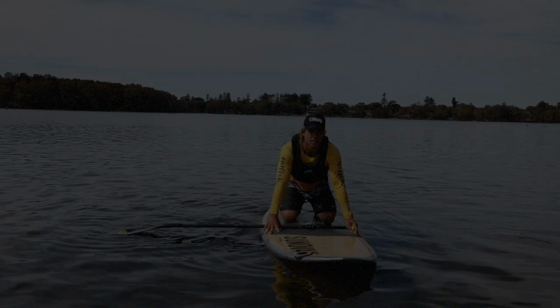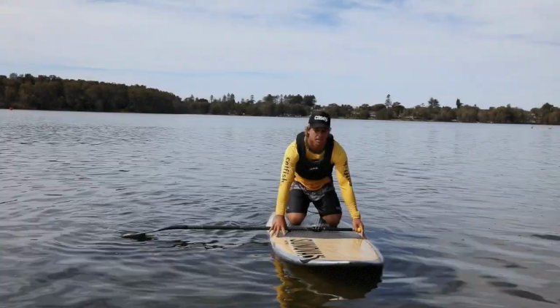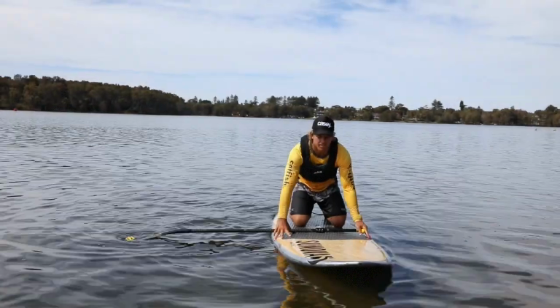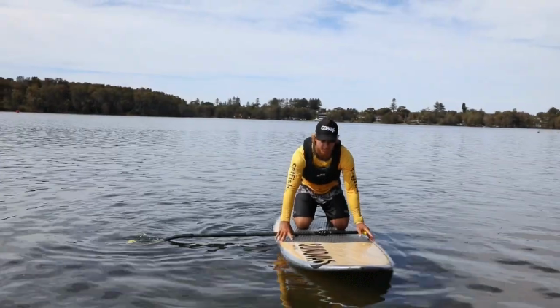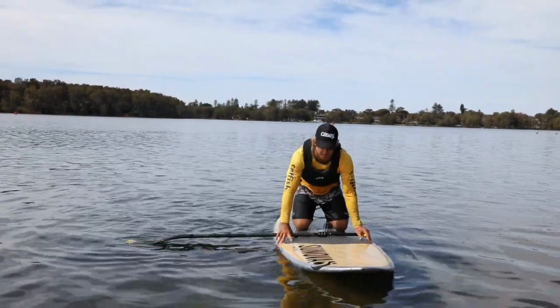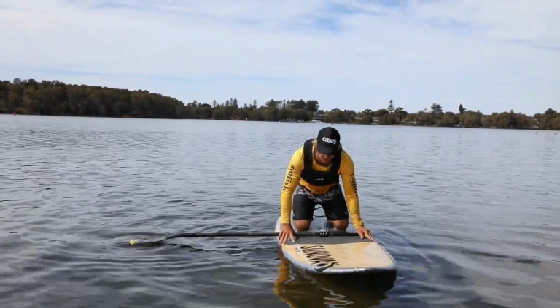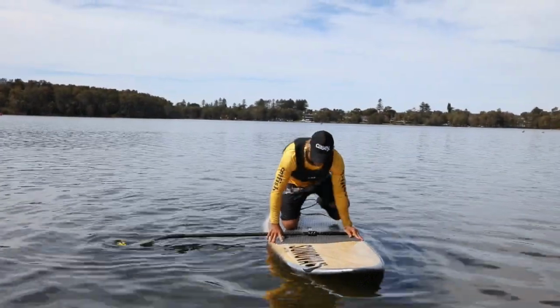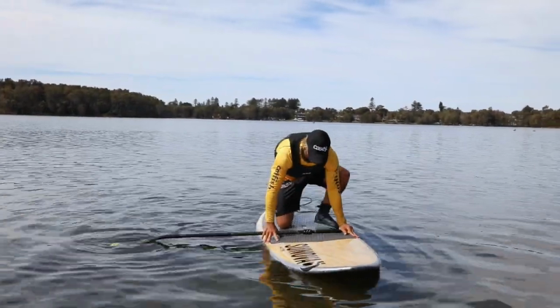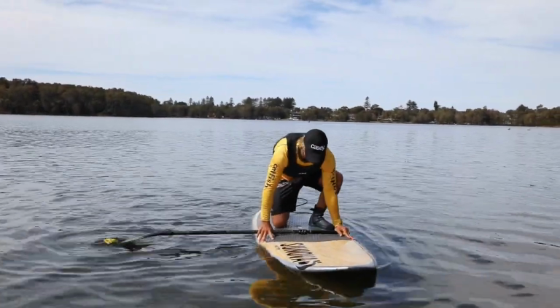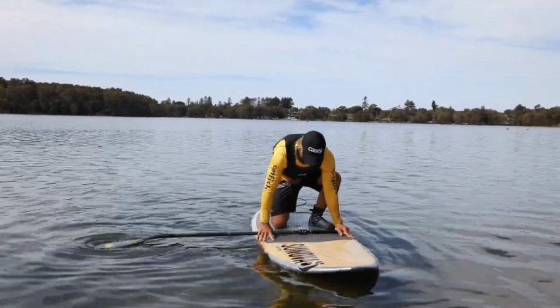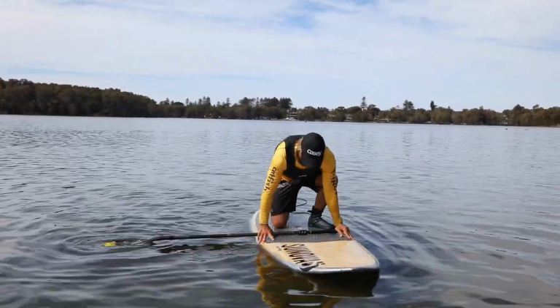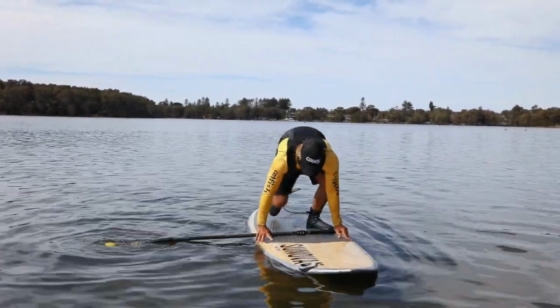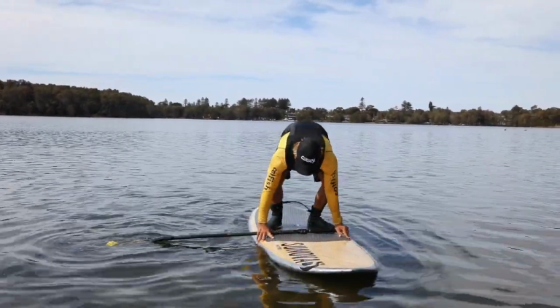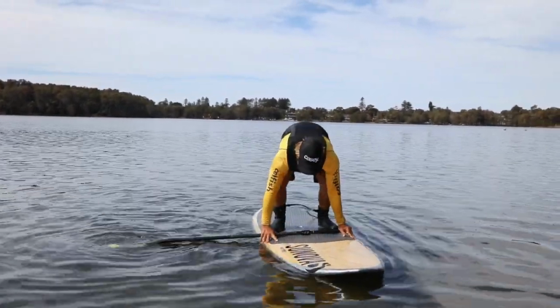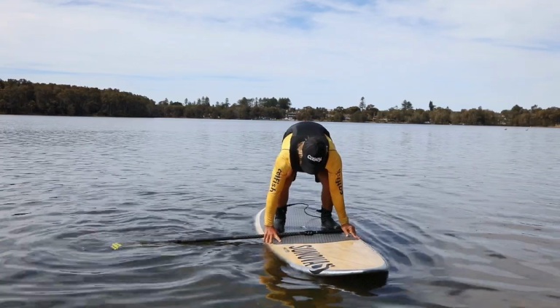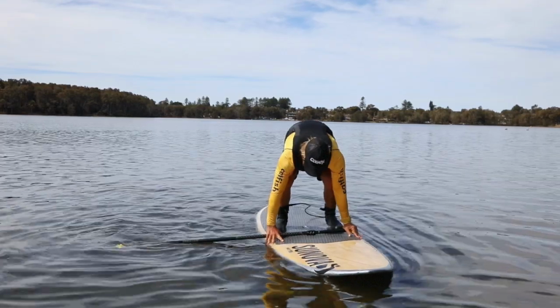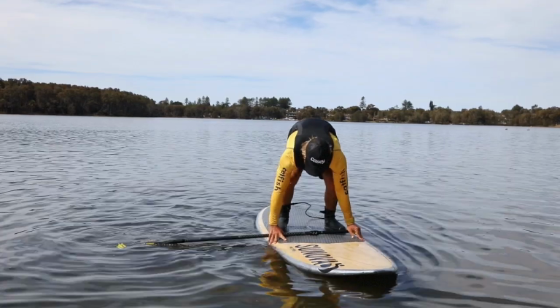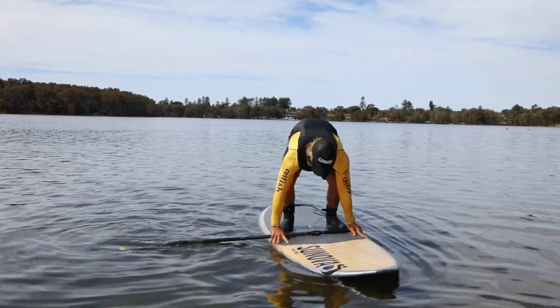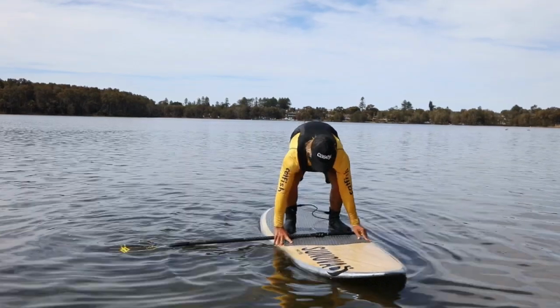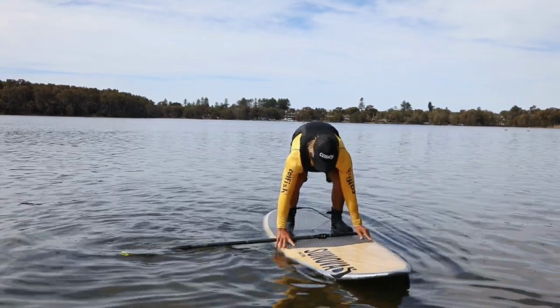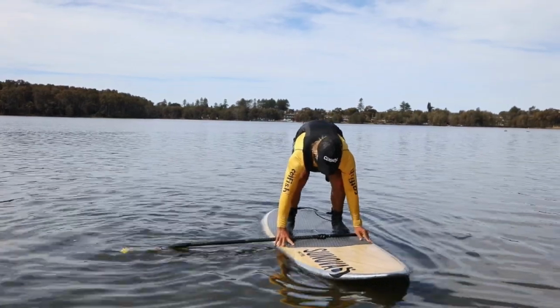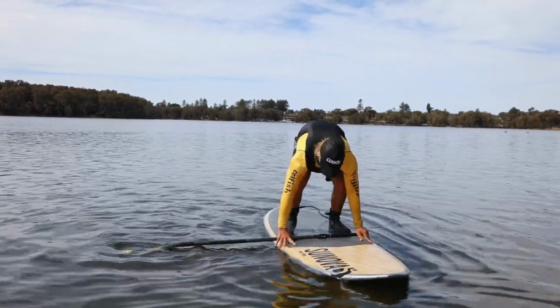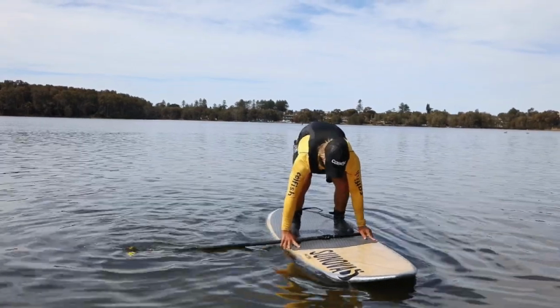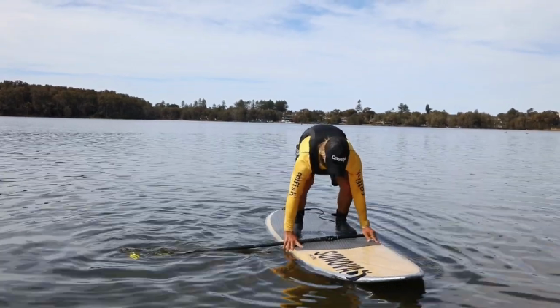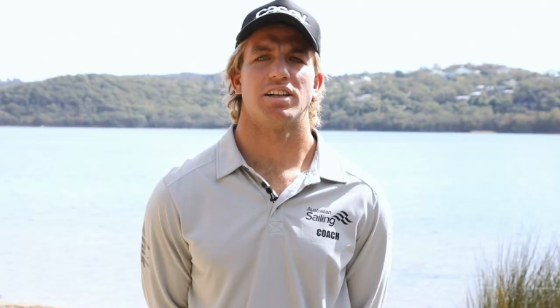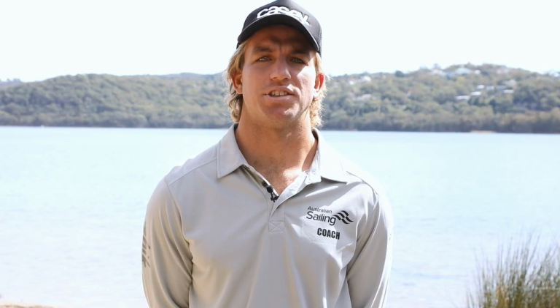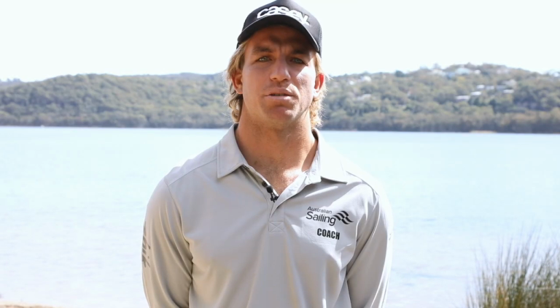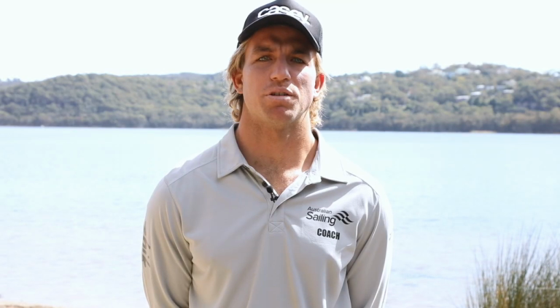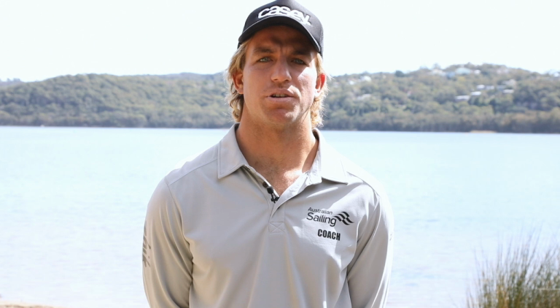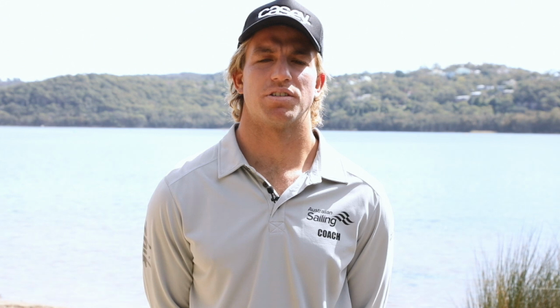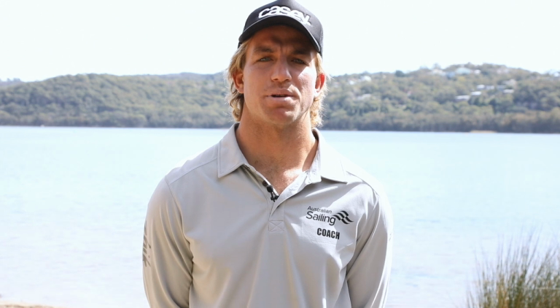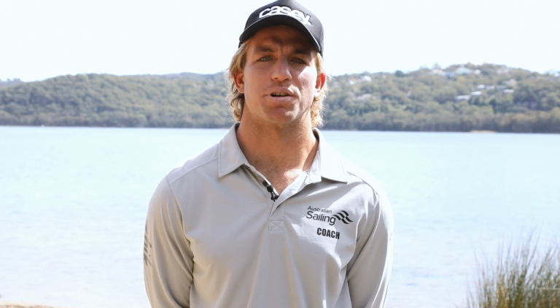Place hands on the deck outside of knees and move into a crouching position with feet placed next to the hands on the inside. Knees are parallel and positioned in the middle of the board to keep it in trim.